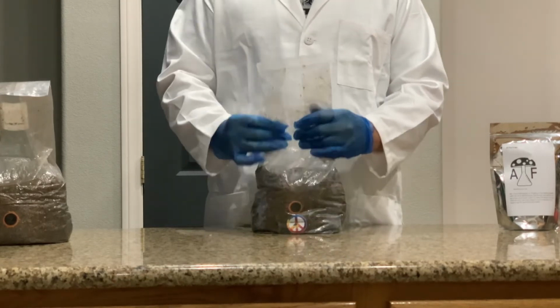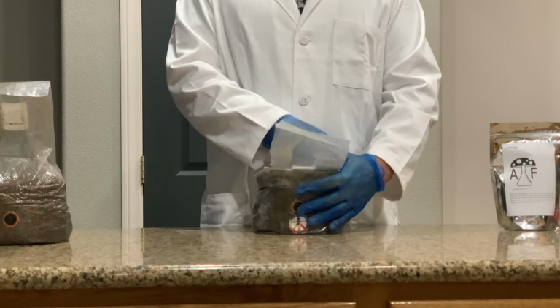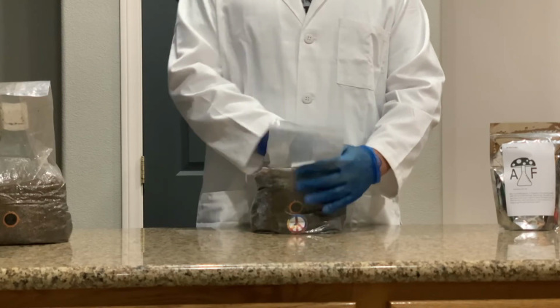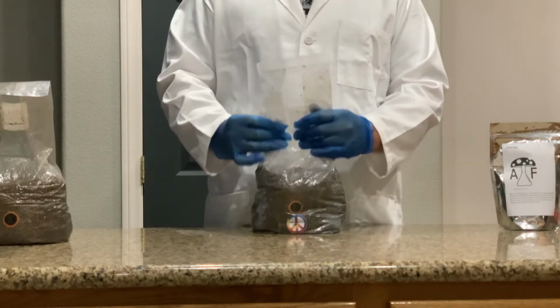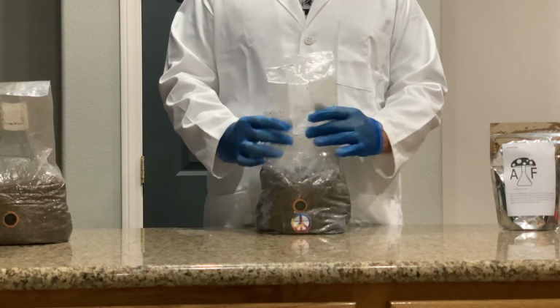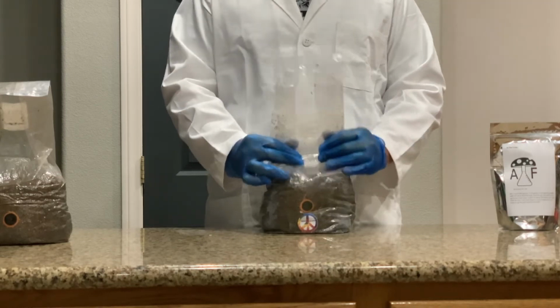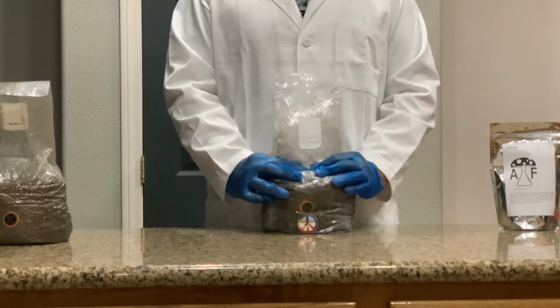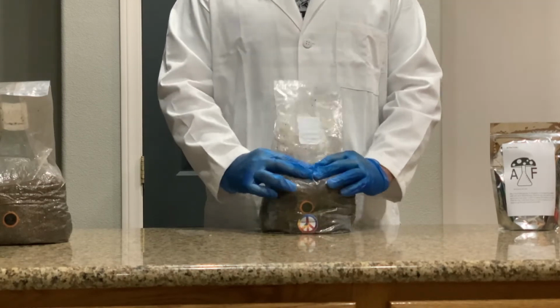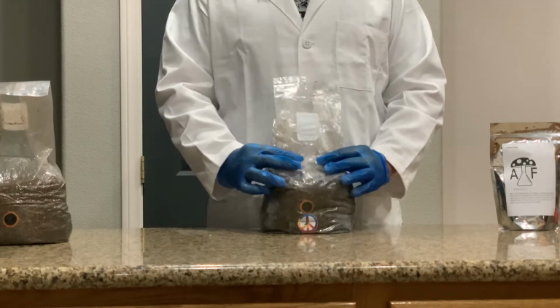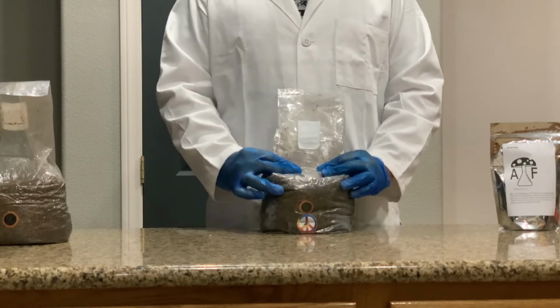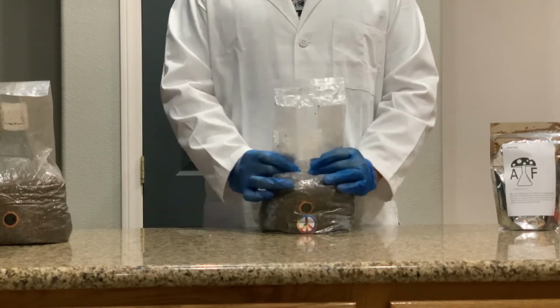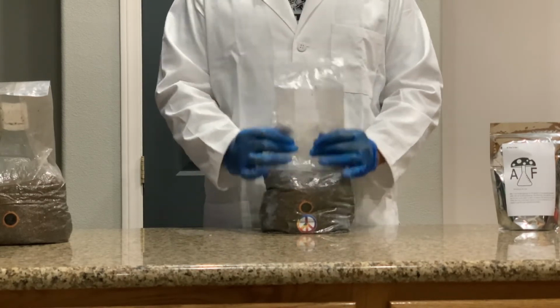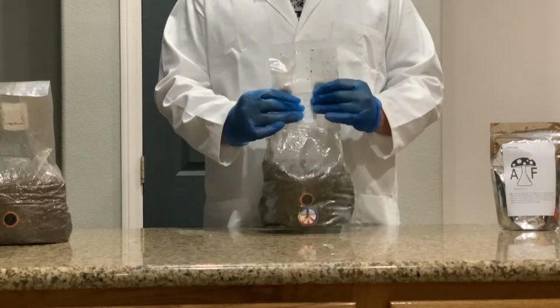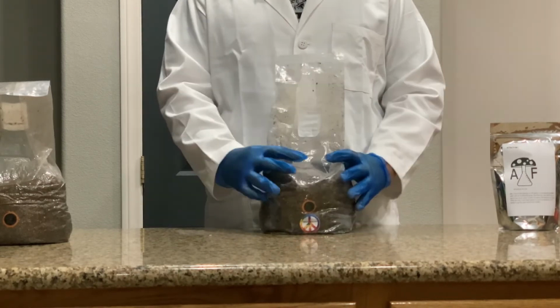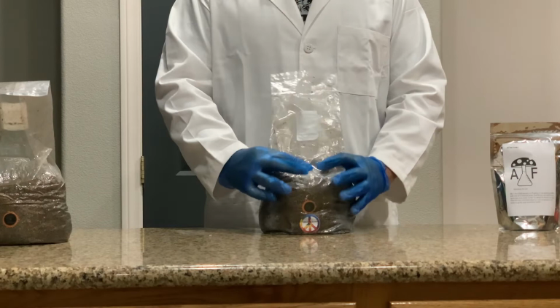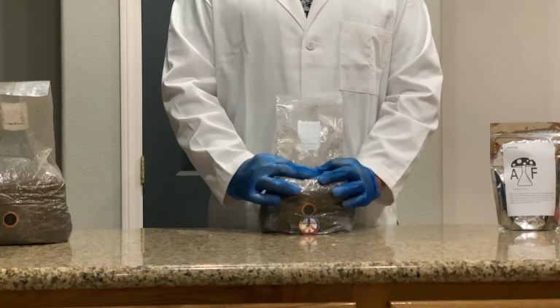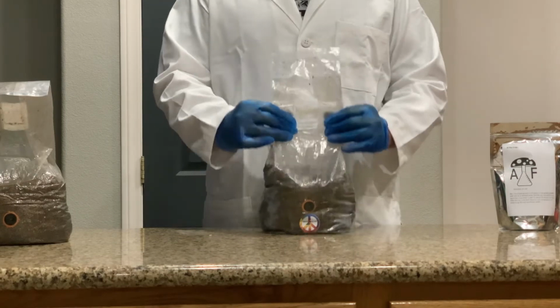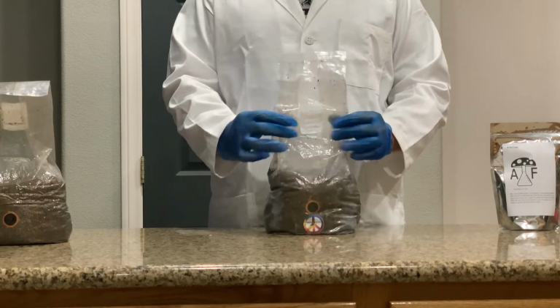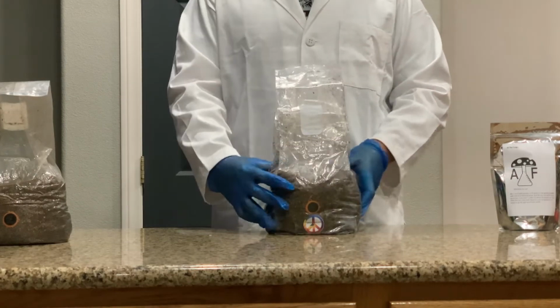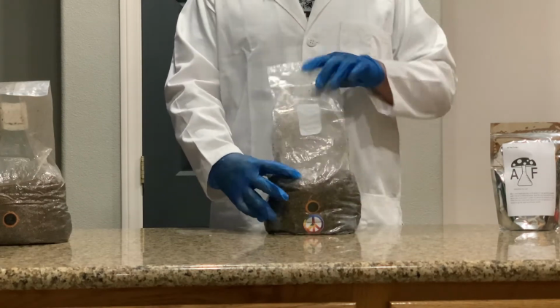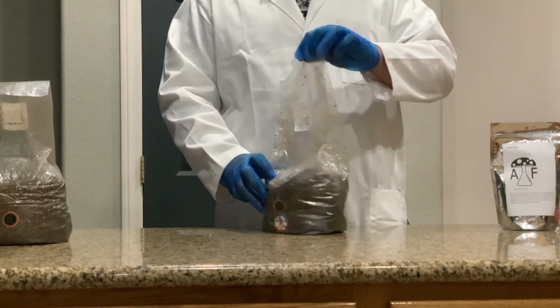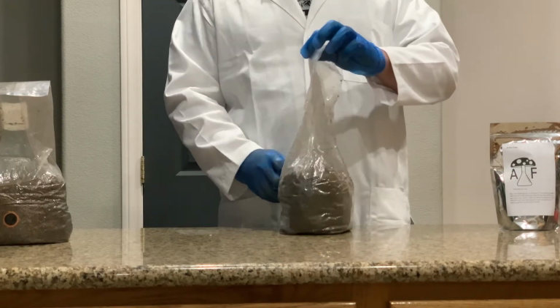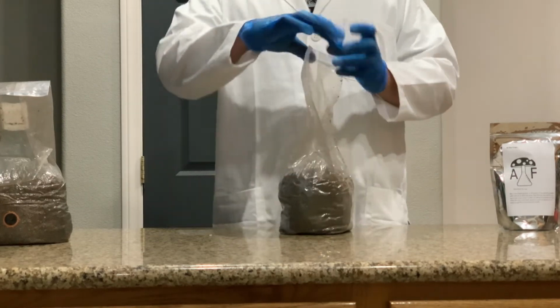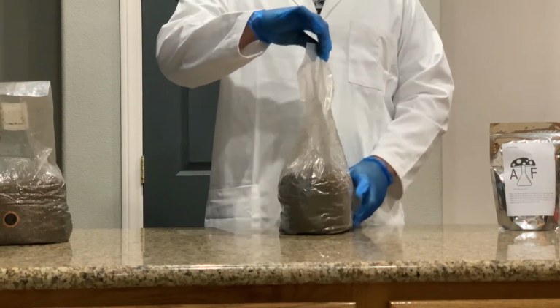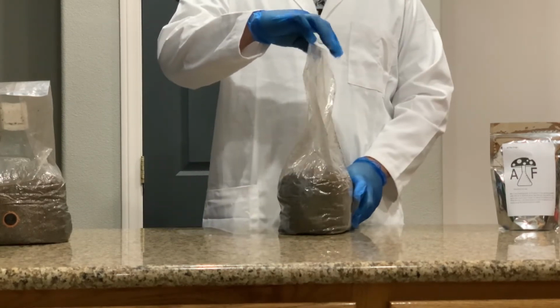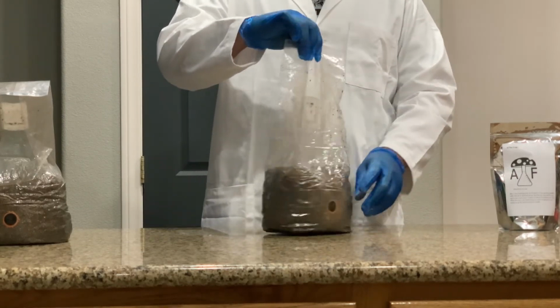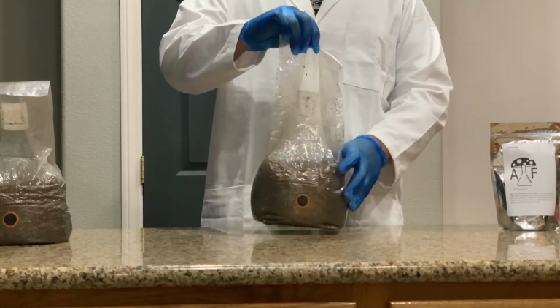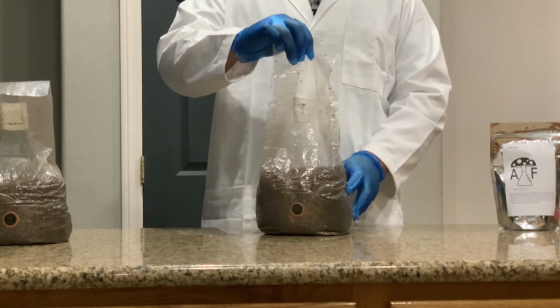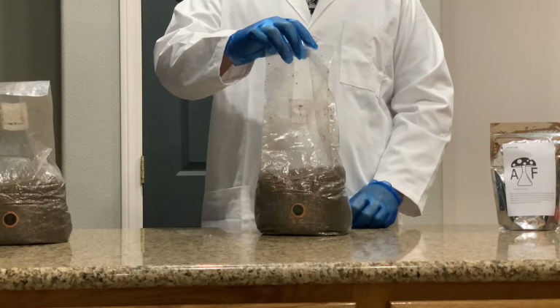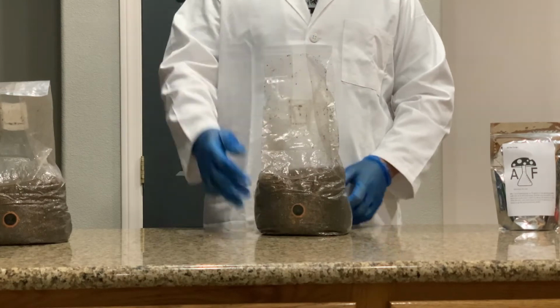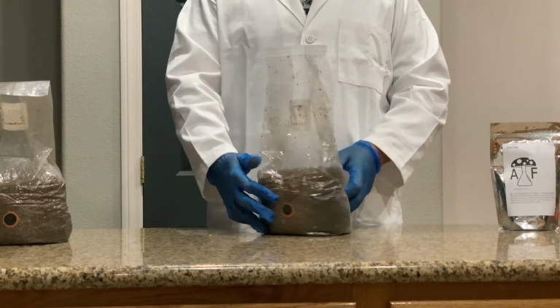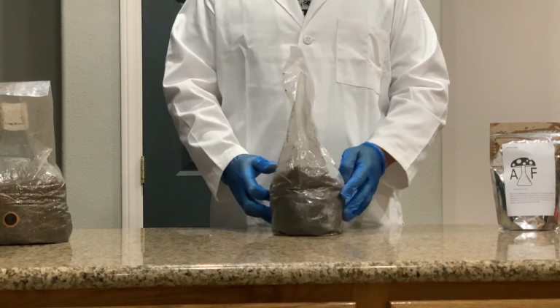Once finished, let the mycelium finish colonizing. You will start to see dots of mycelium forming in the bag in a couple of days to a week. Wait for the entire block to turn white before moving on to the next step, which is fruiting.